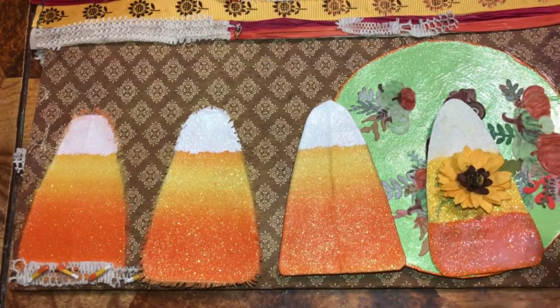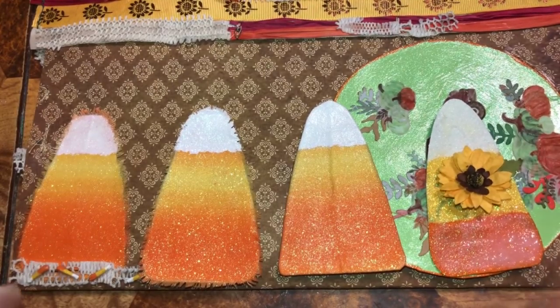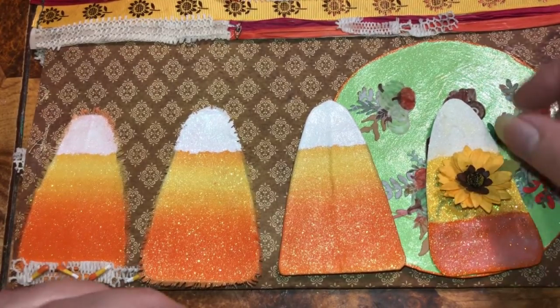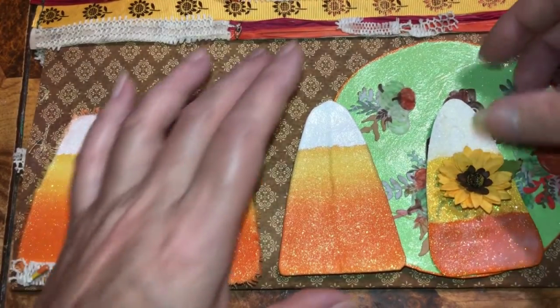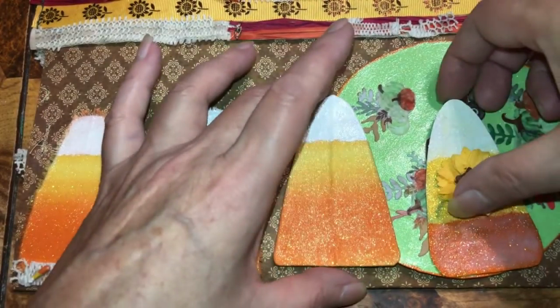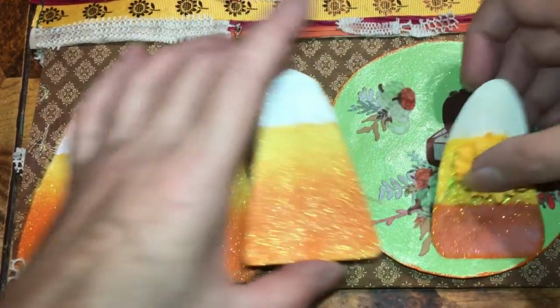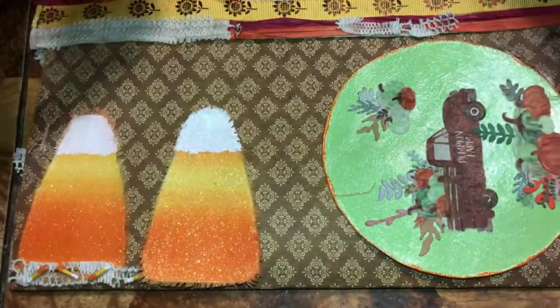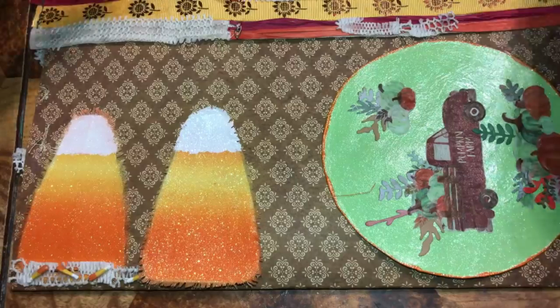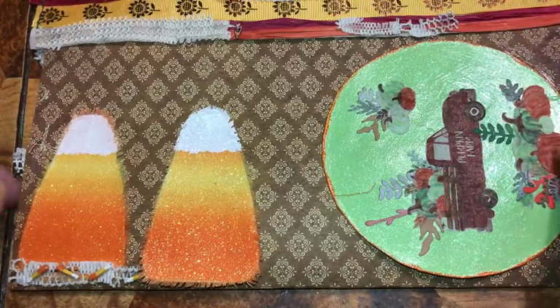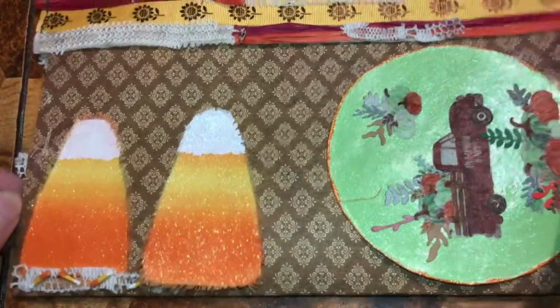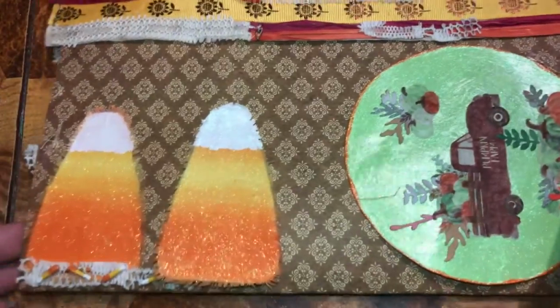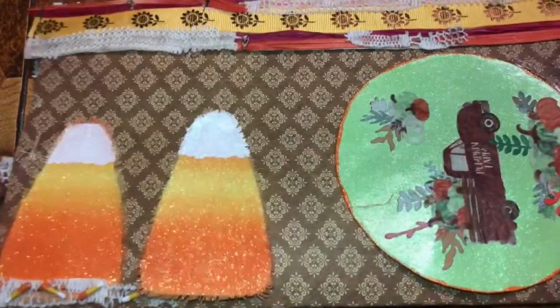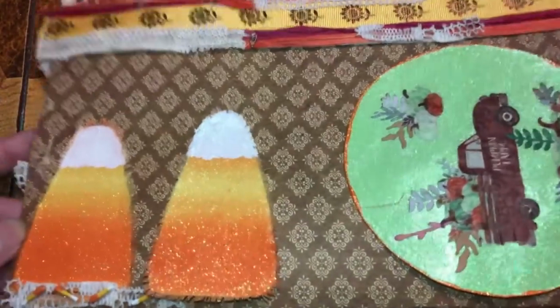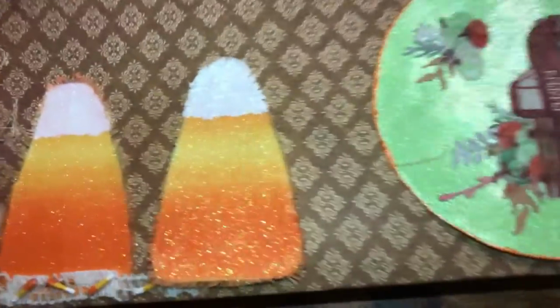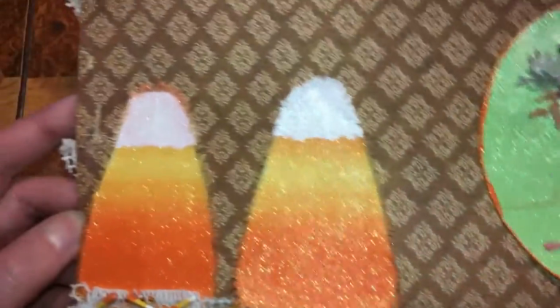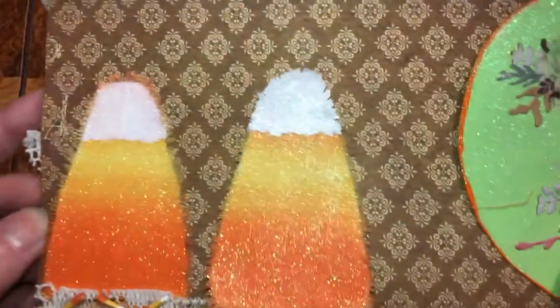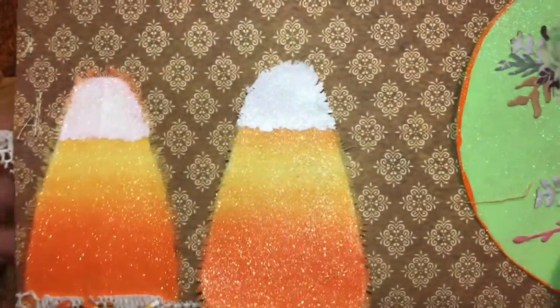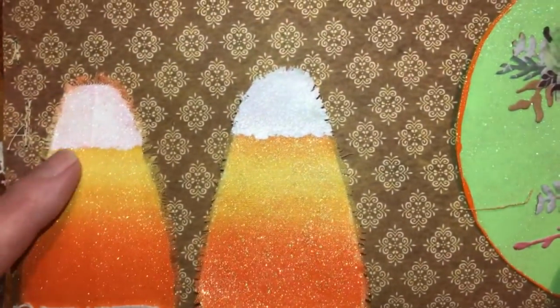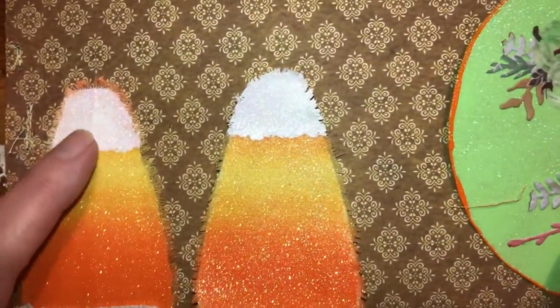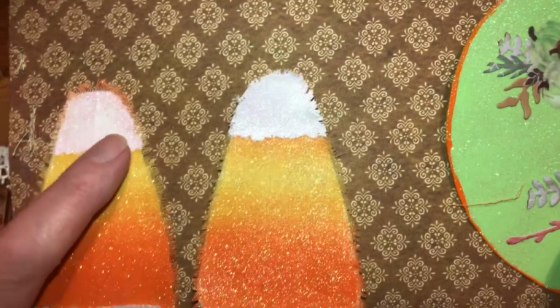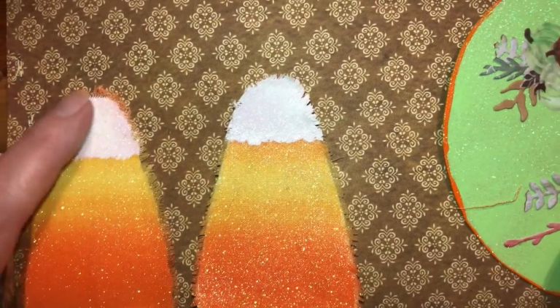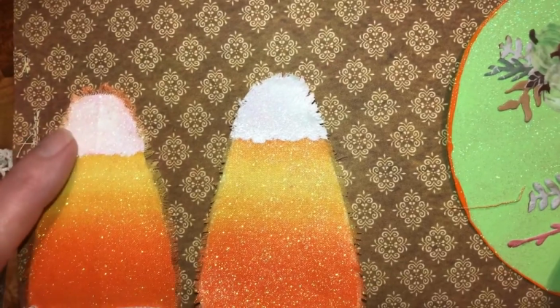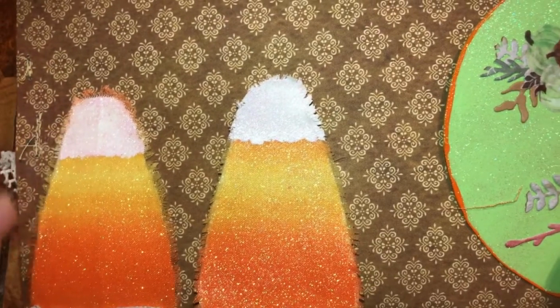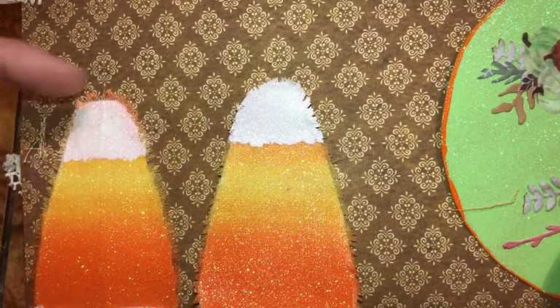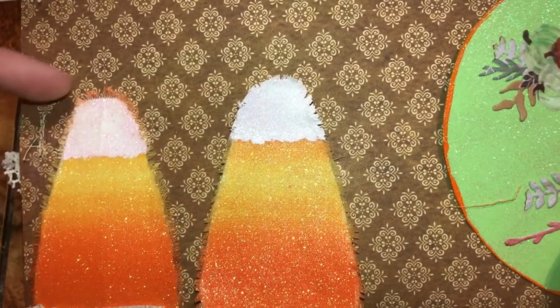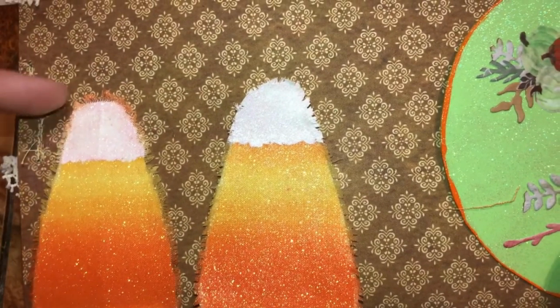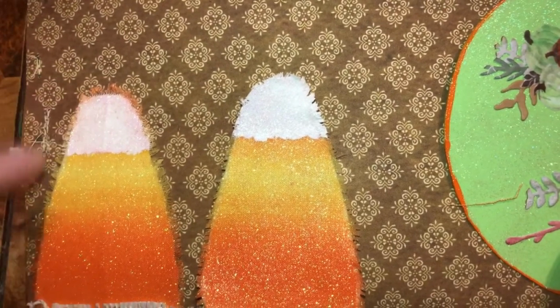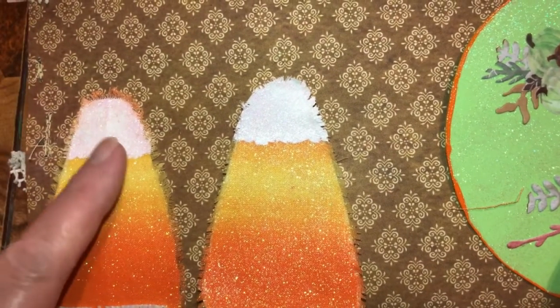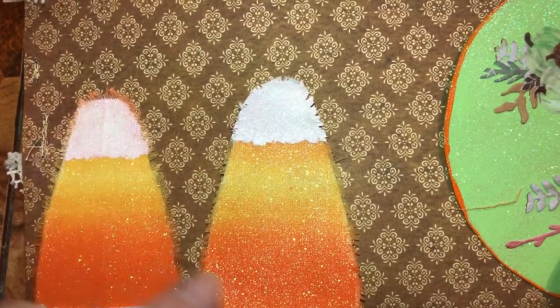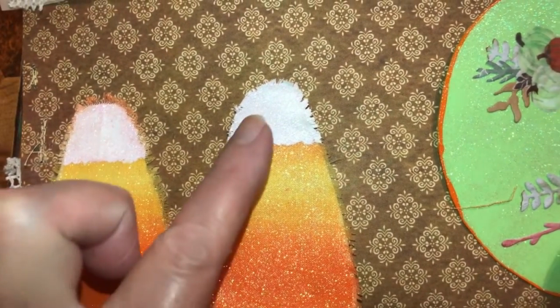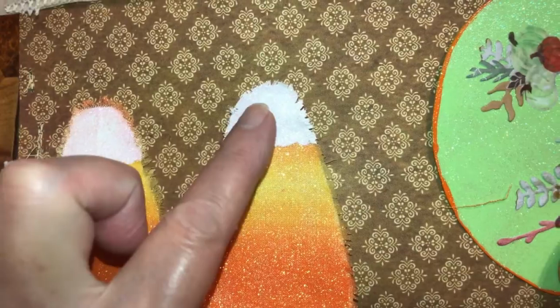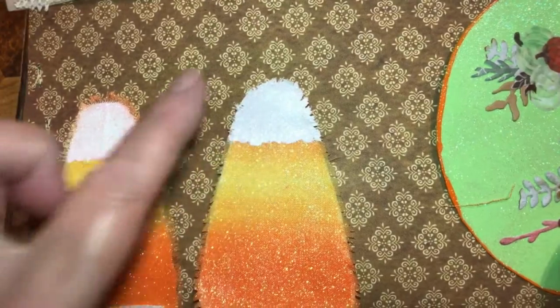I wanted to show you what I did wrong. I wanted it like this — I just painted the inside. See, I didn't paint the edges of the fray on this one, but on this one I did.